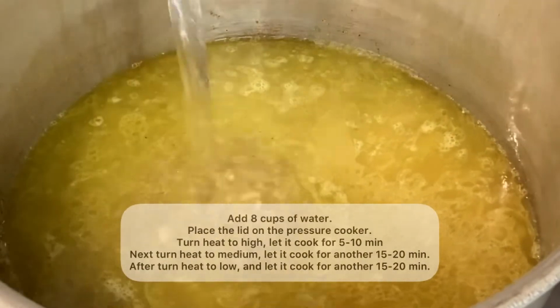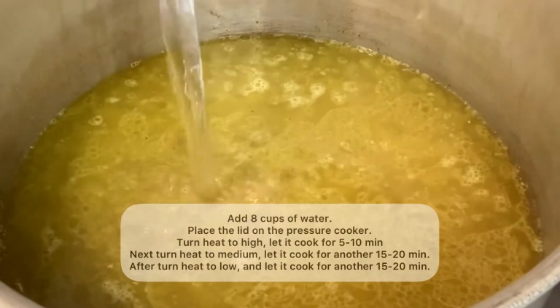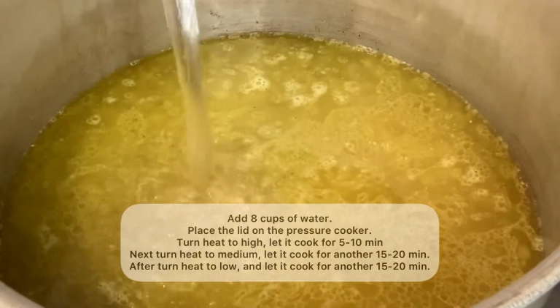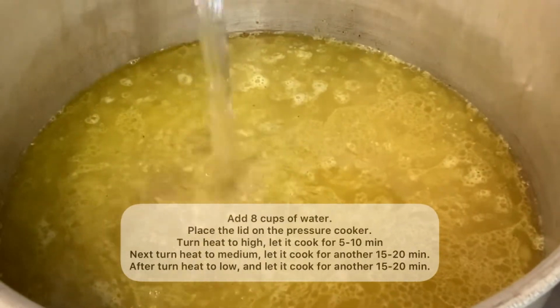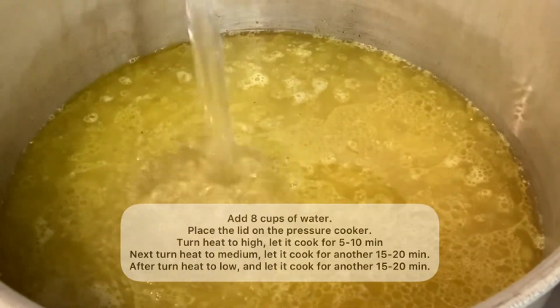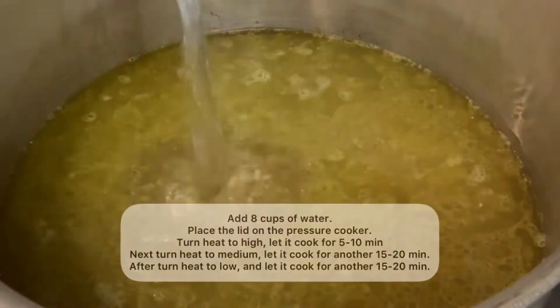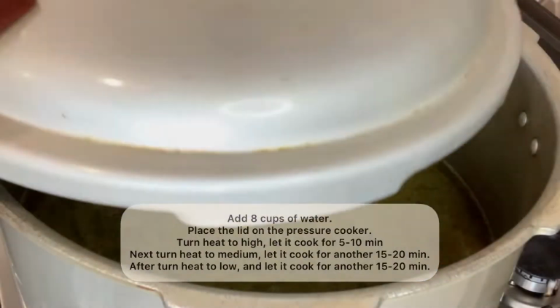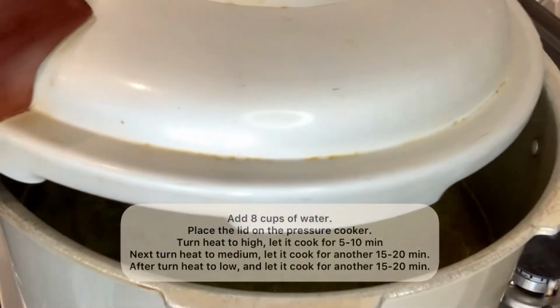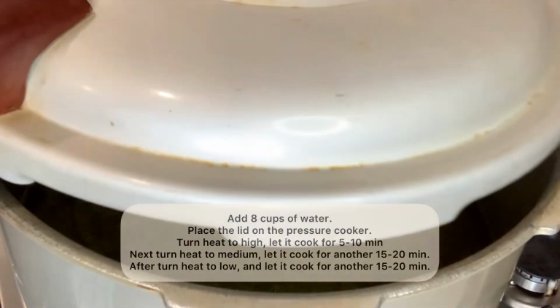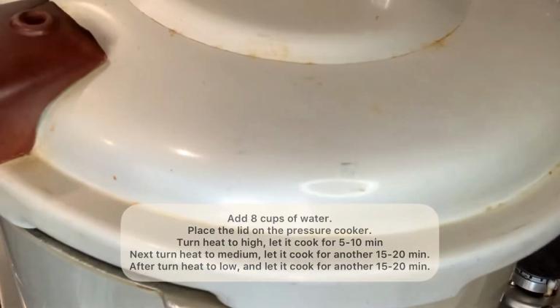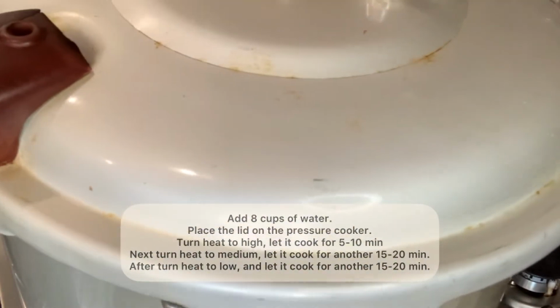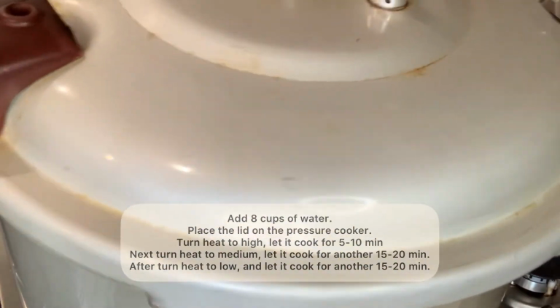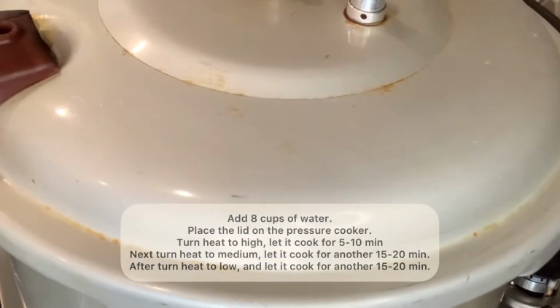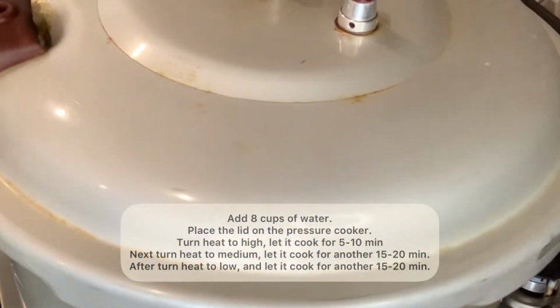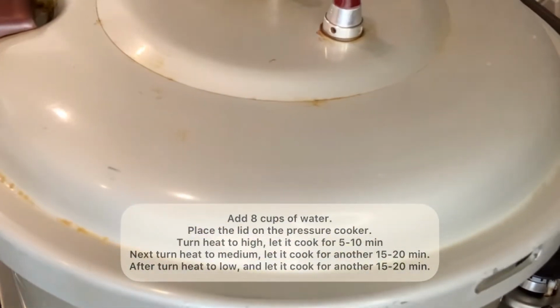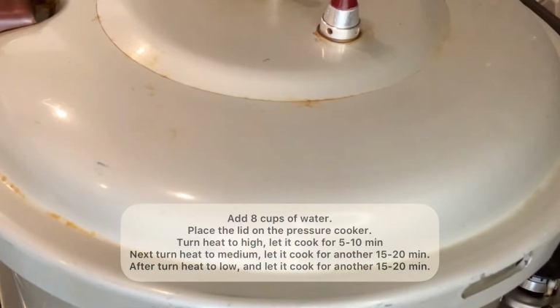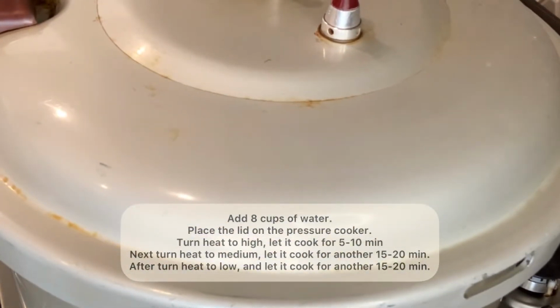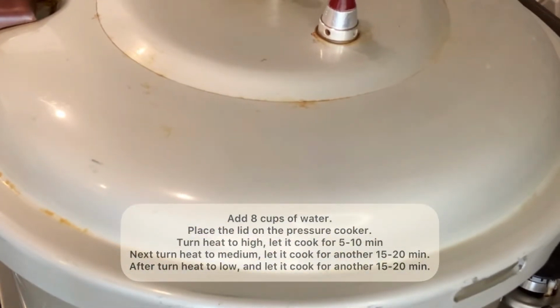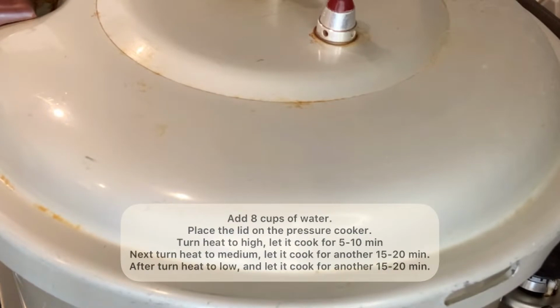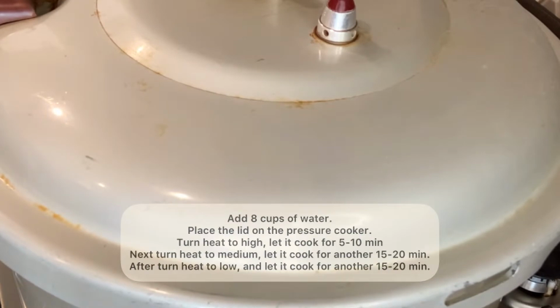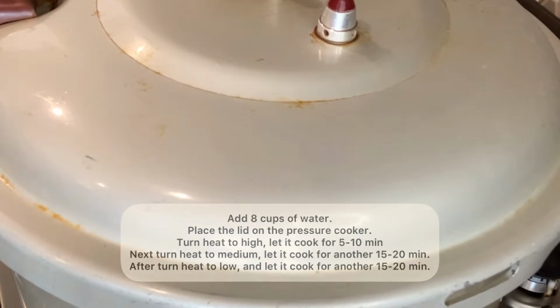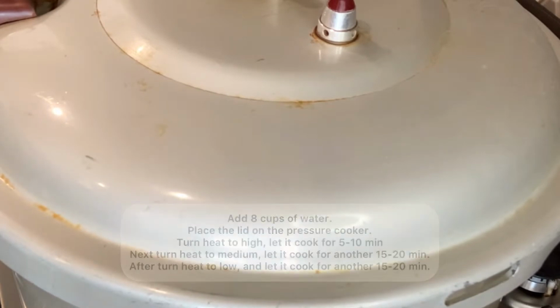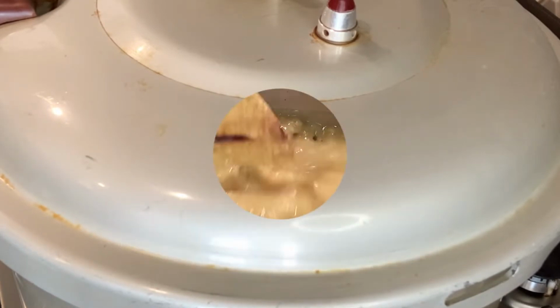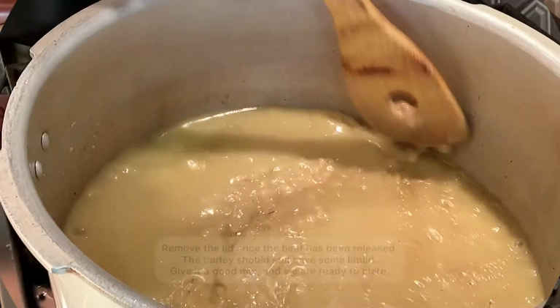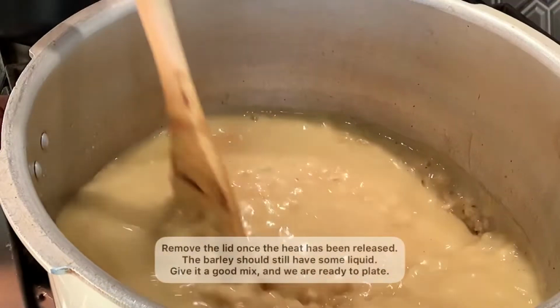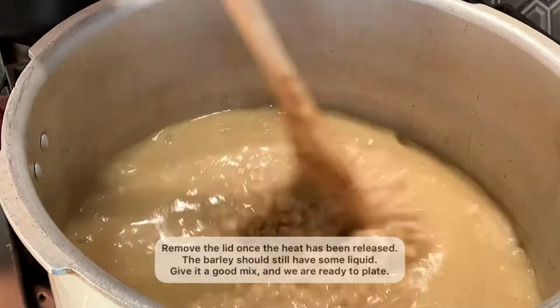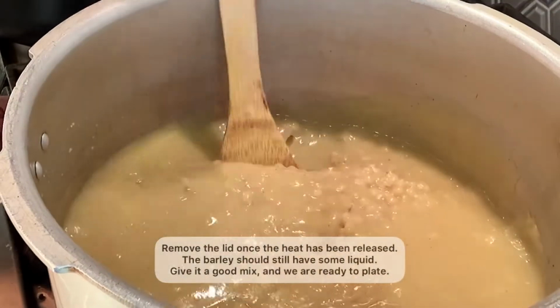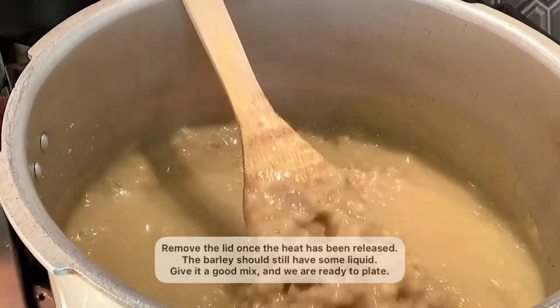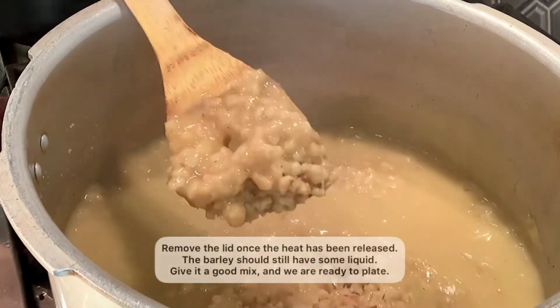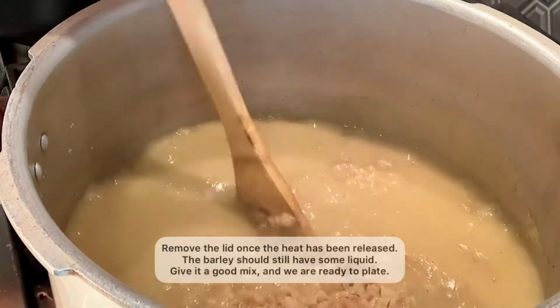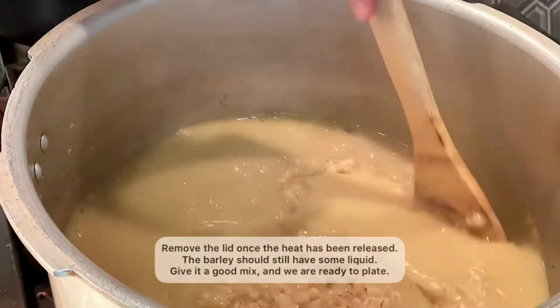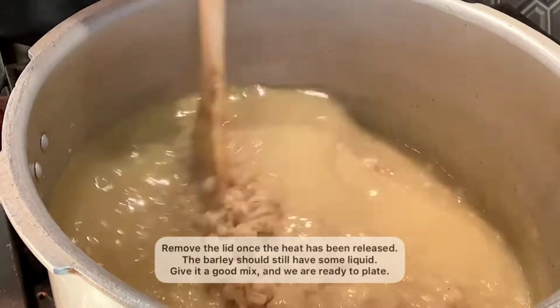Next turn the heat to medium and let it cook for another 15 to 20 minutes. After 15 minutes, turn the heat to low and let it cook for another 15 to 20 minutes. After 15 minutes, remove the lid once the heat has been released.